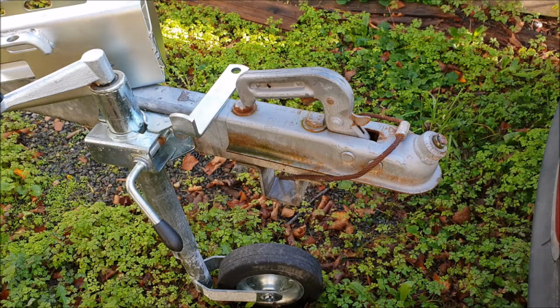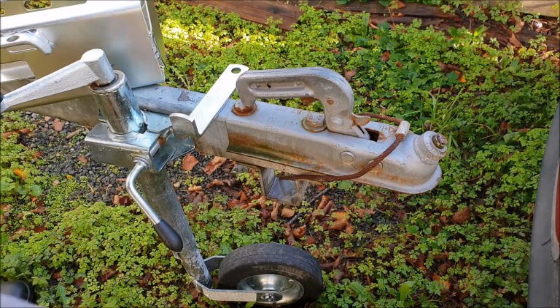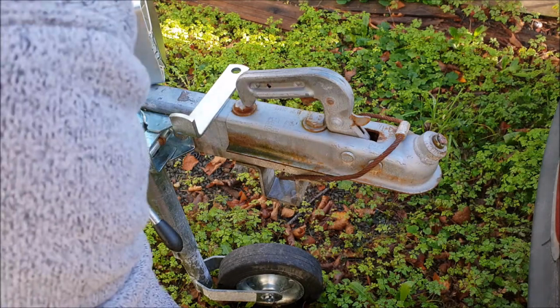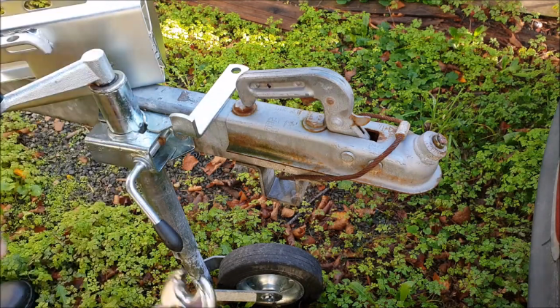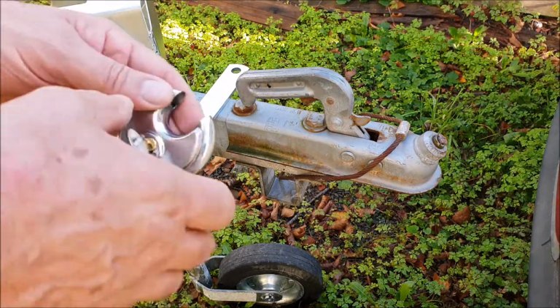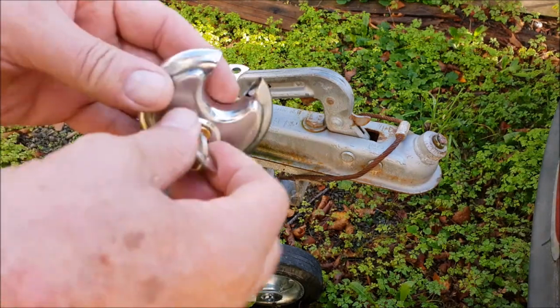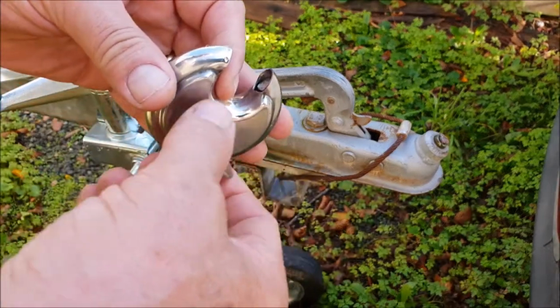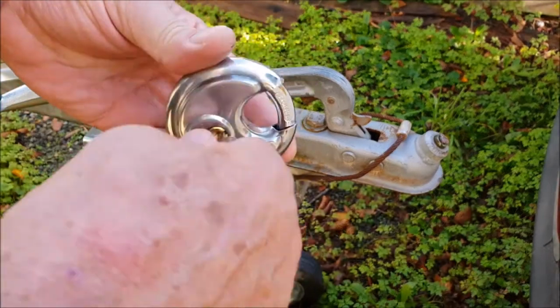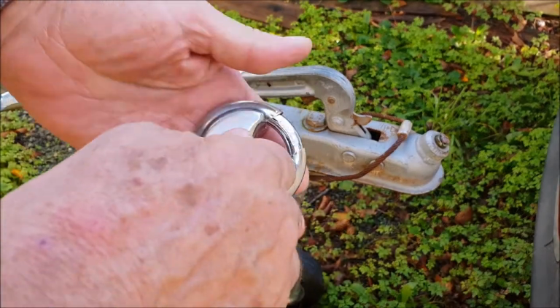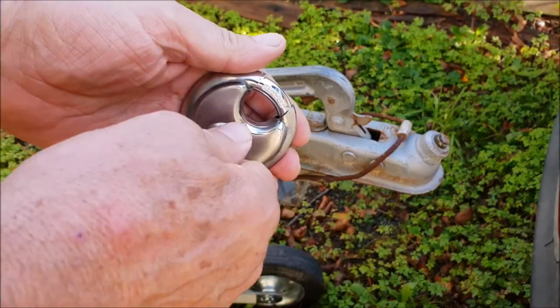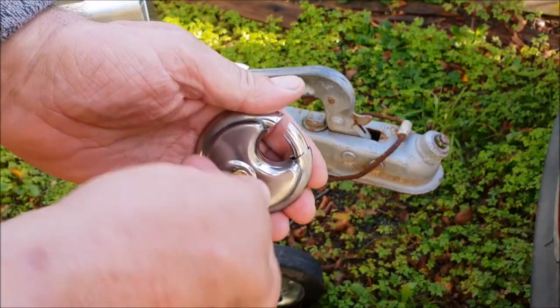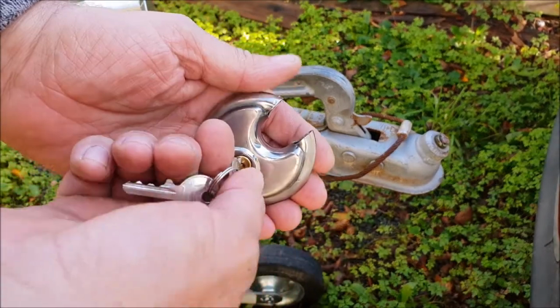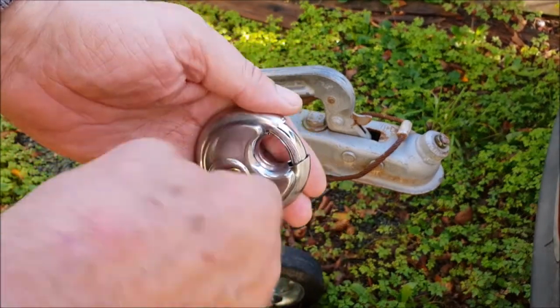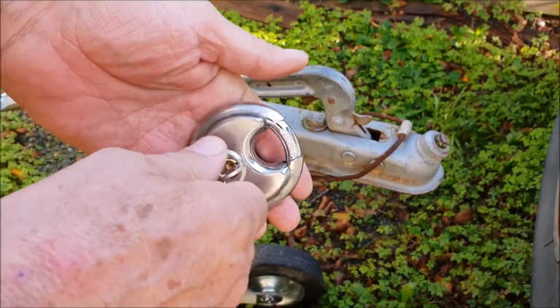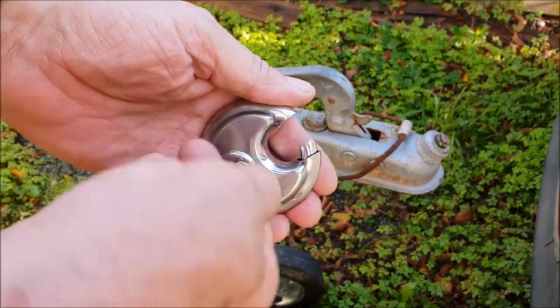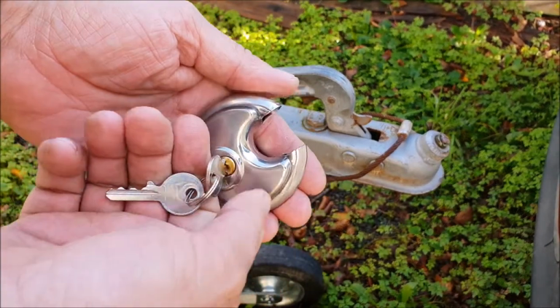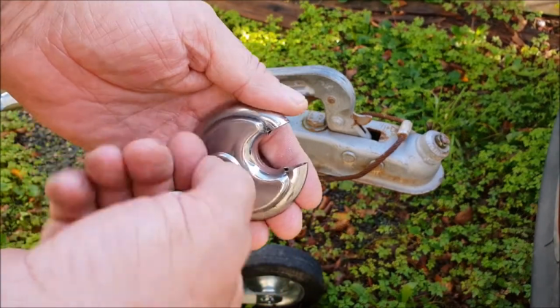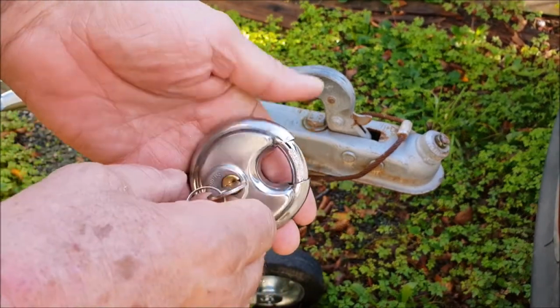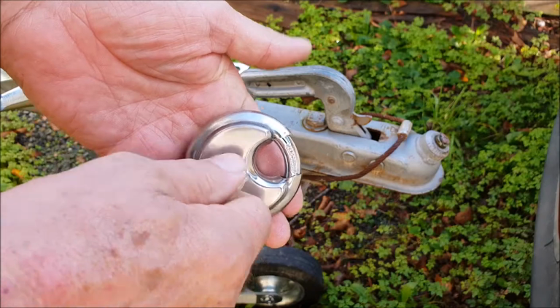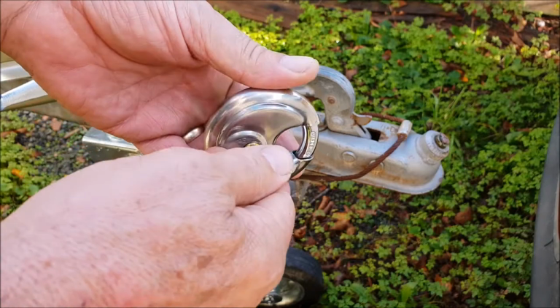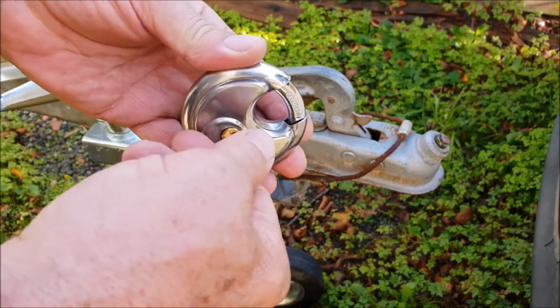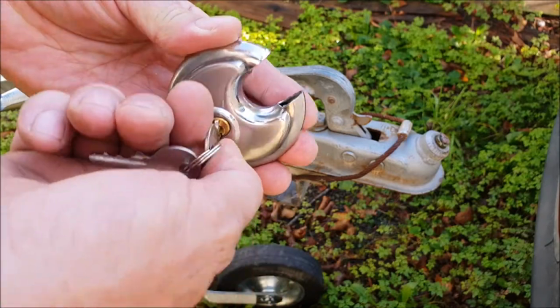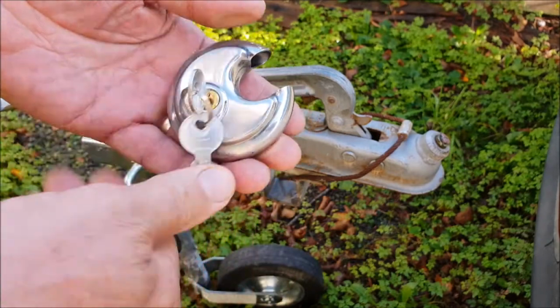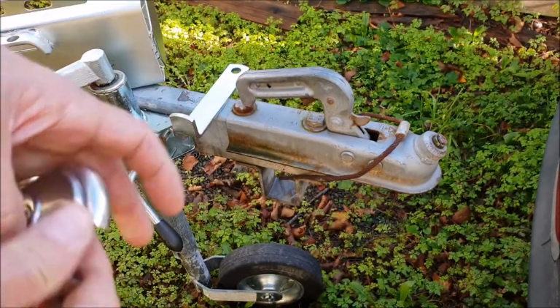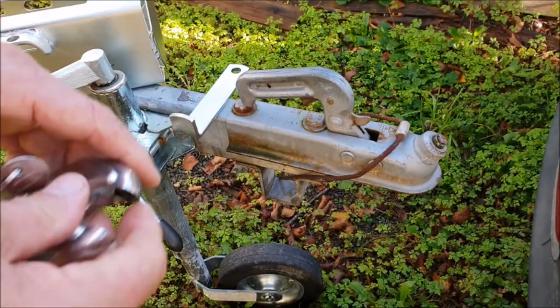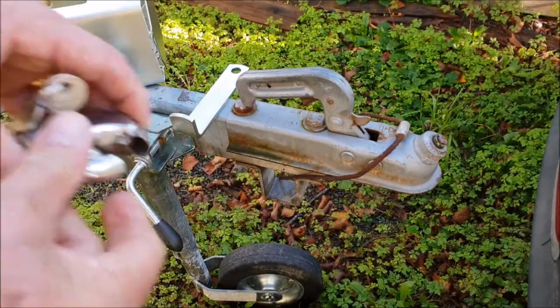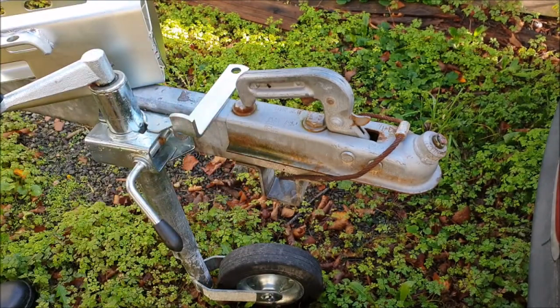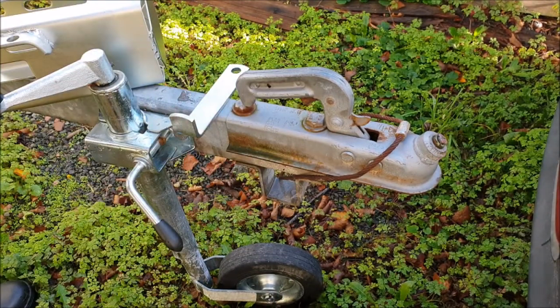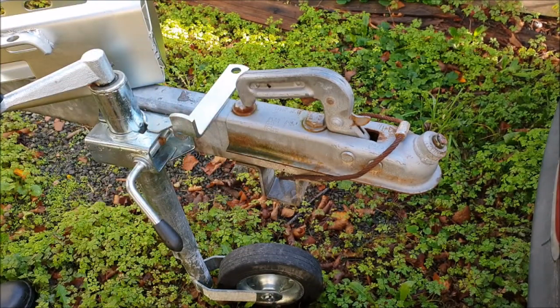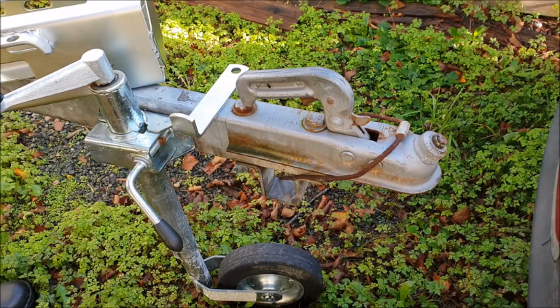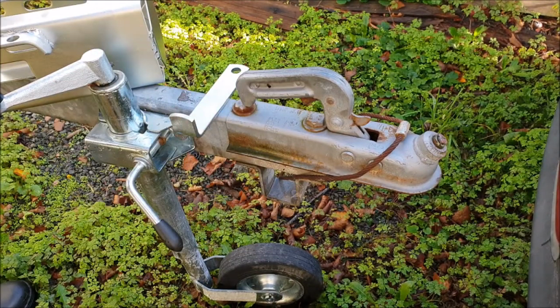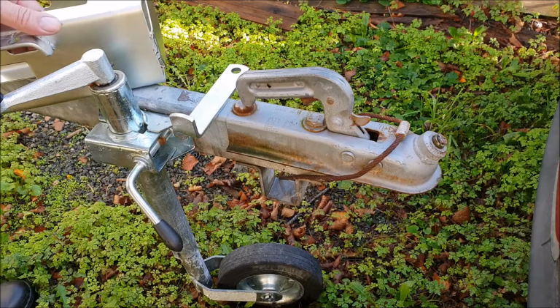Here's the padlock that came with the hitch lock. It's not the best — I've got another padlock I'll probably use — but just for now I'm going to put this one on. It seems to be okay.